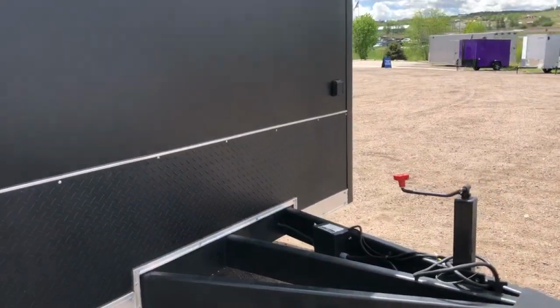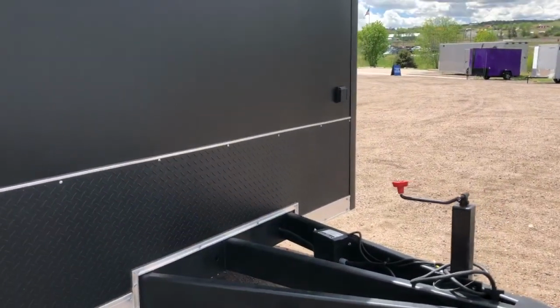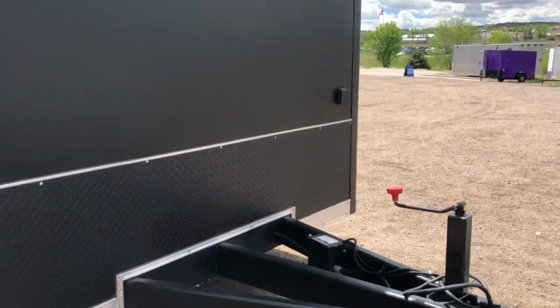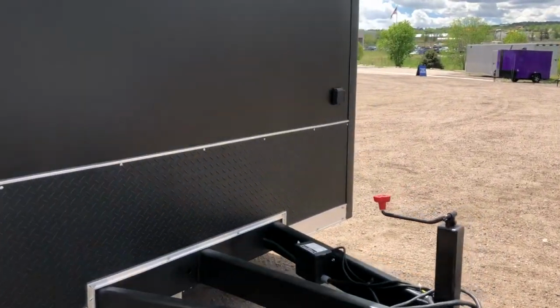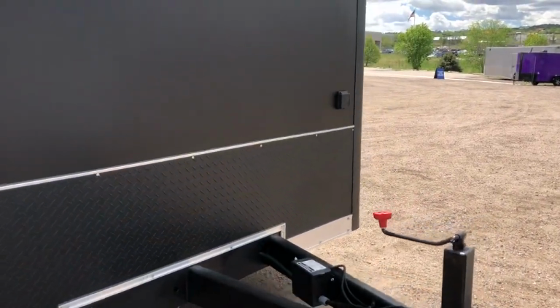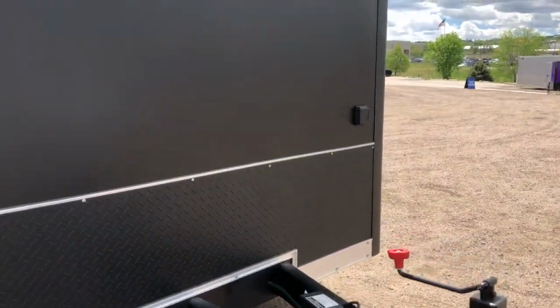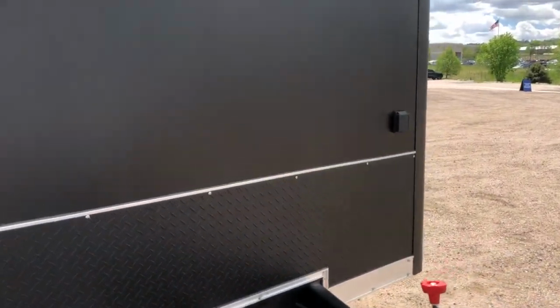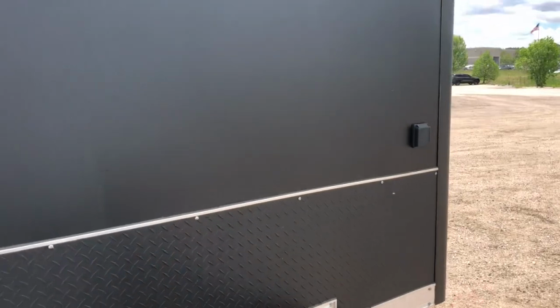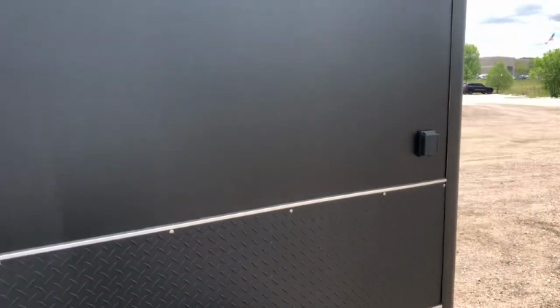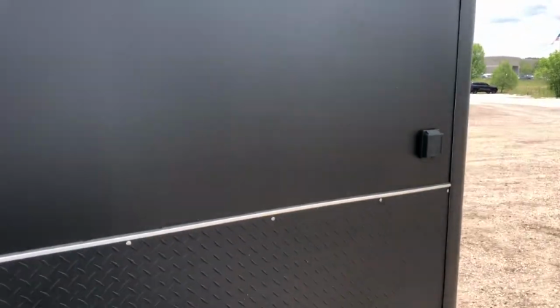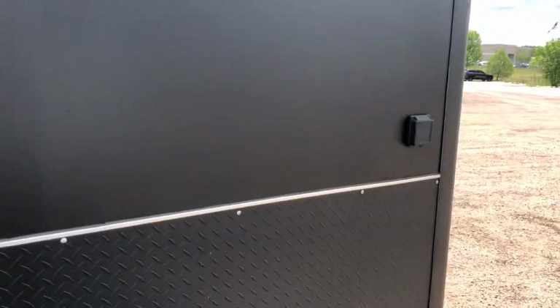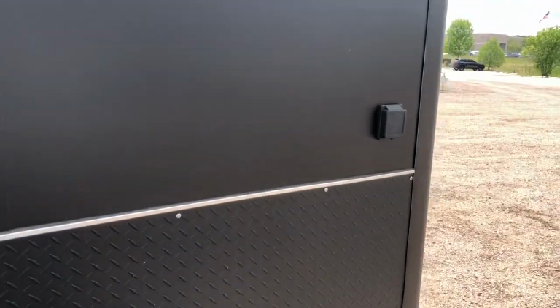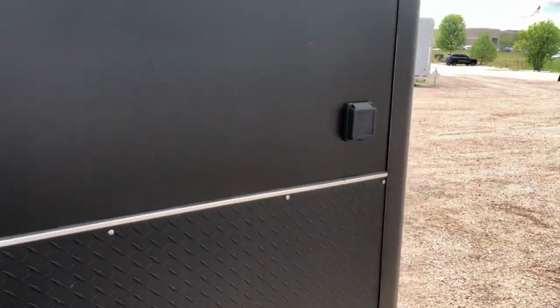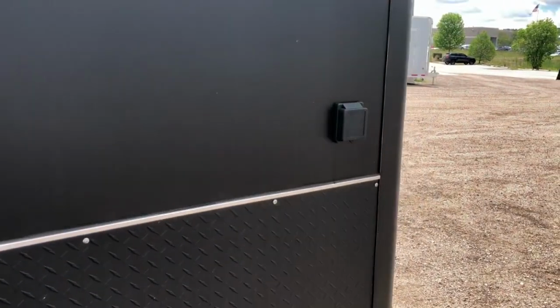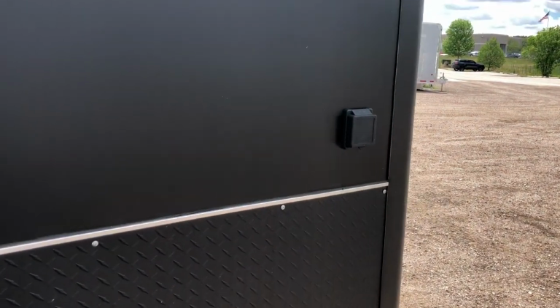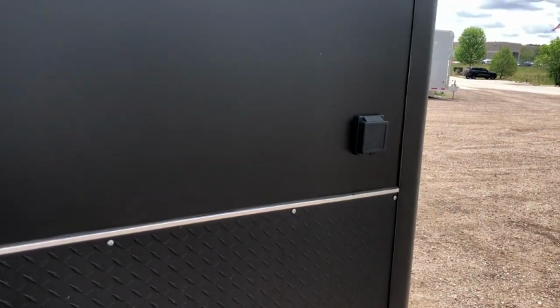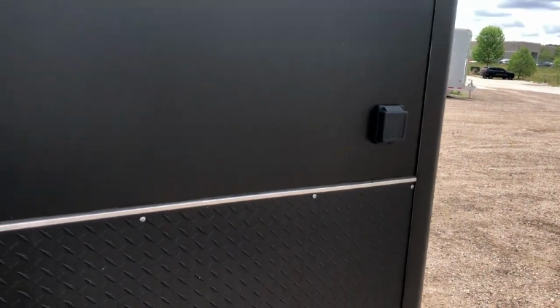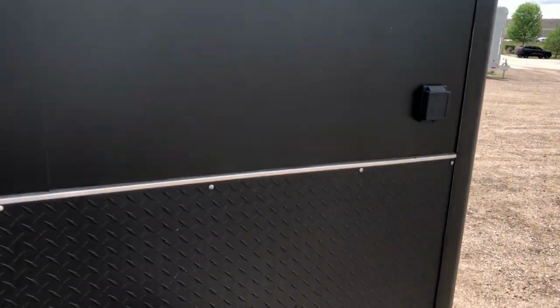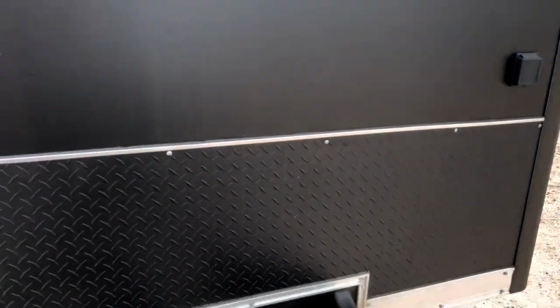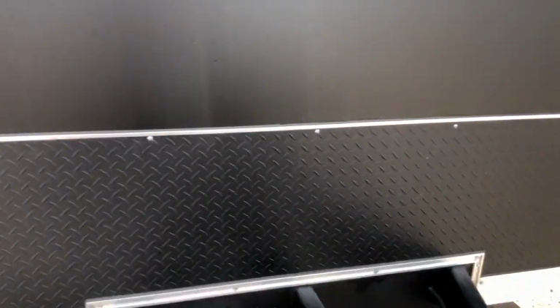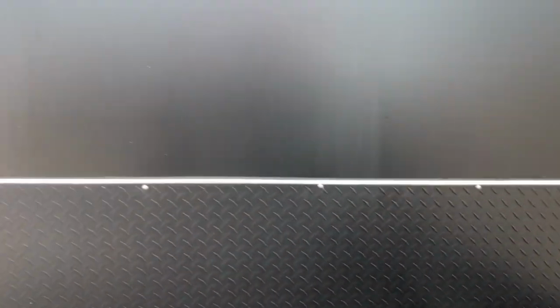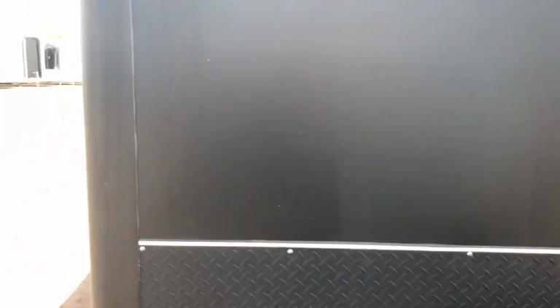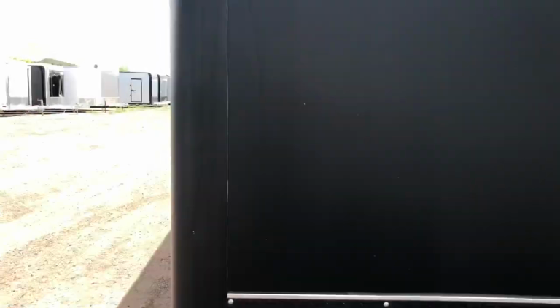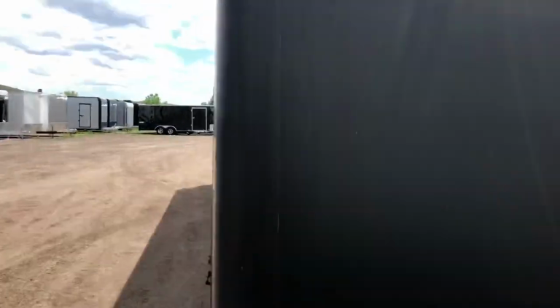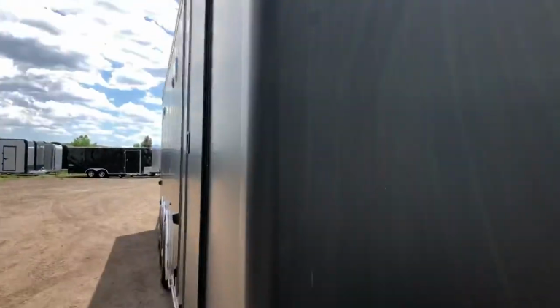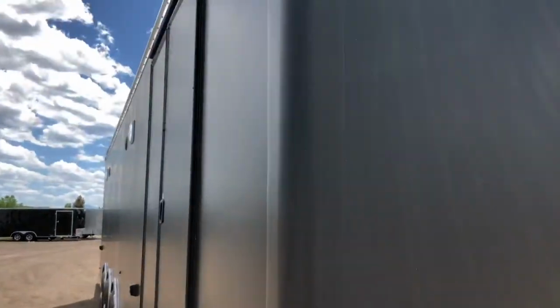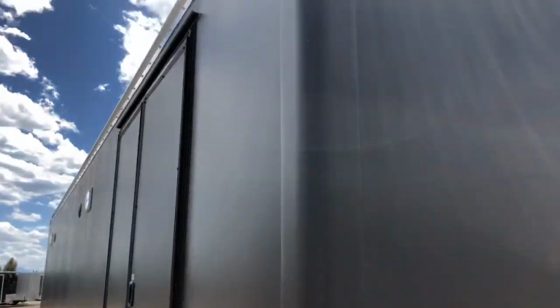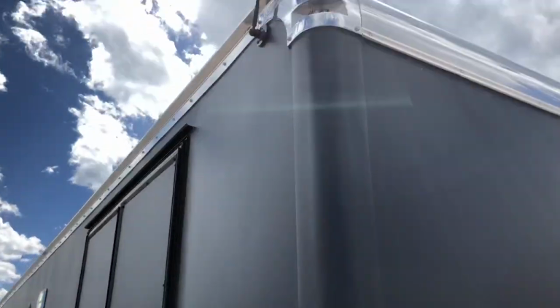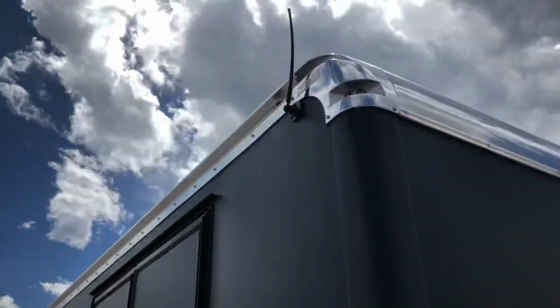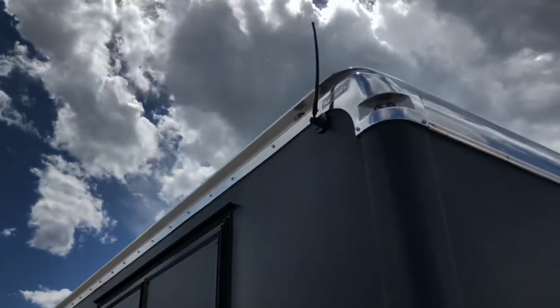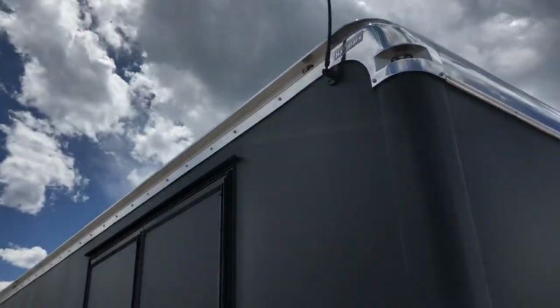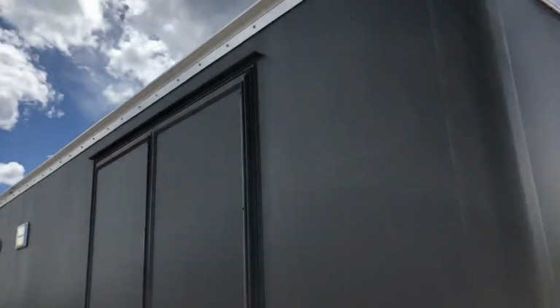This one has a 50 amp twist lock plug right here, just like on your campers and RVs. It is also equipped with a radio, so we've got the antenna up here as well.